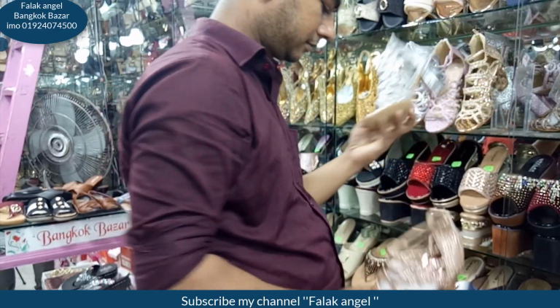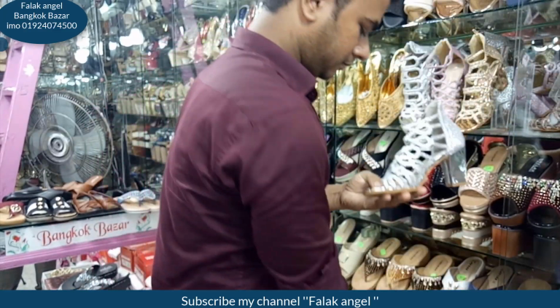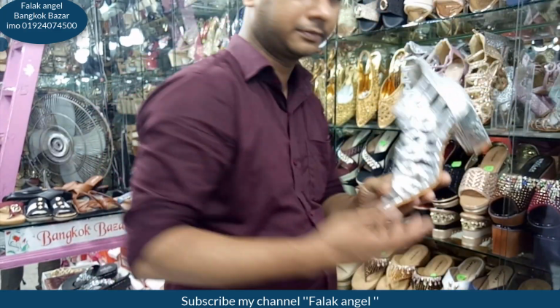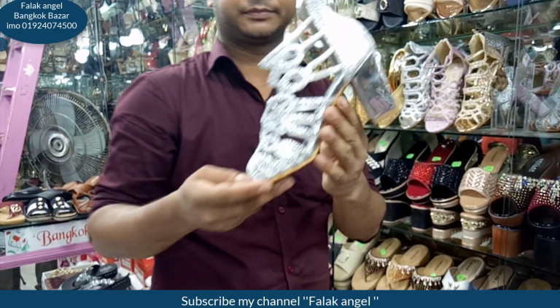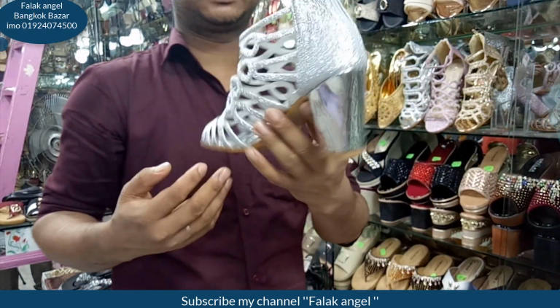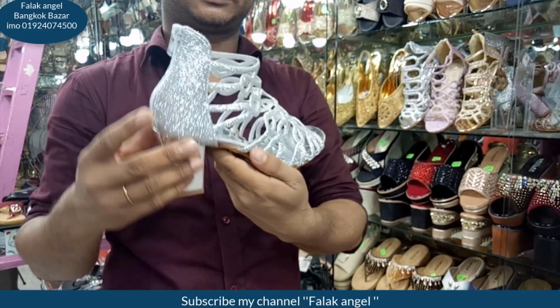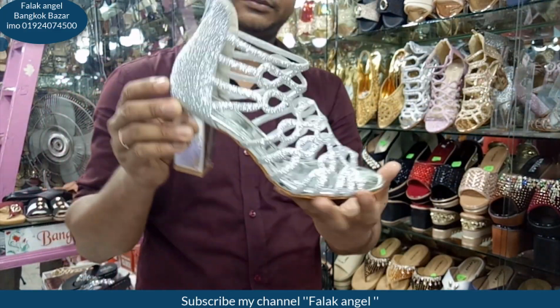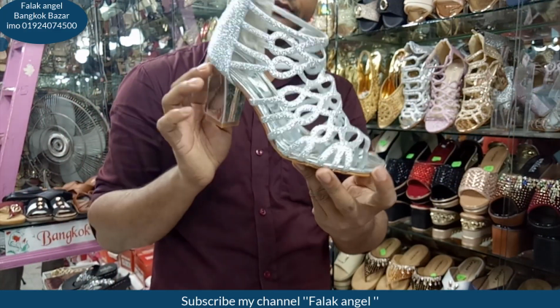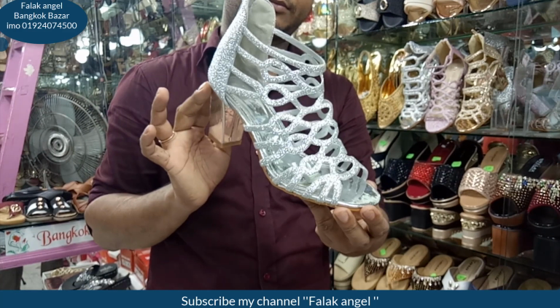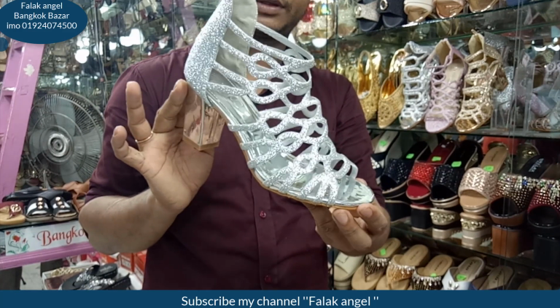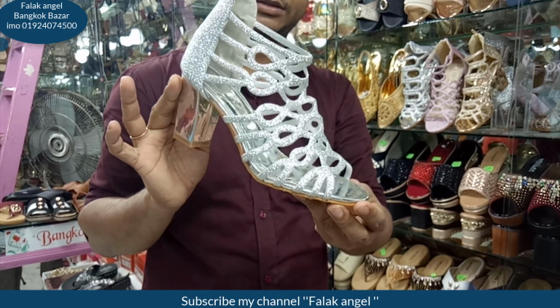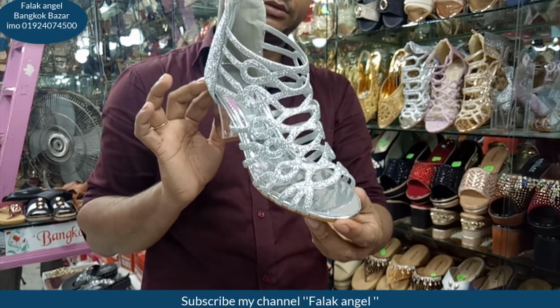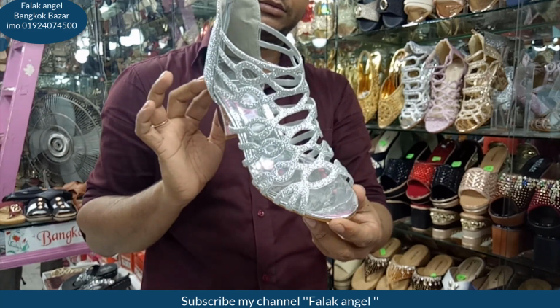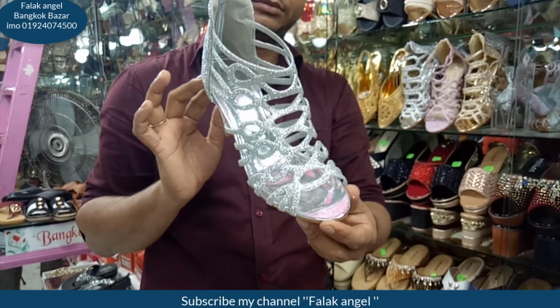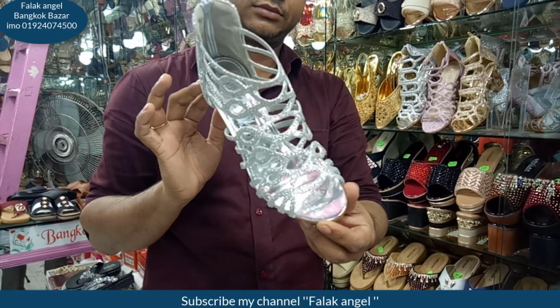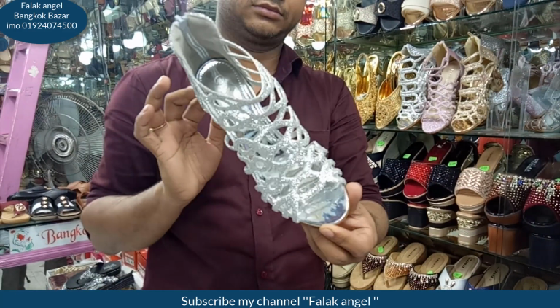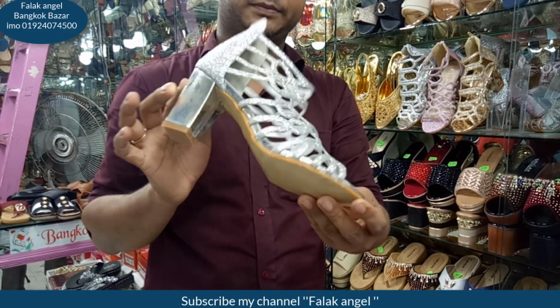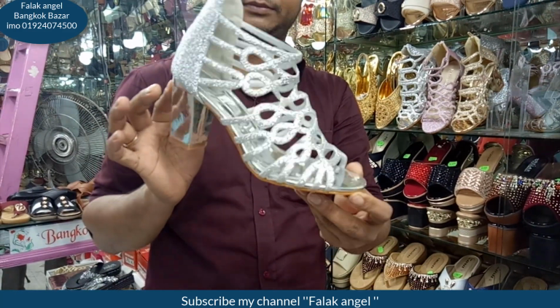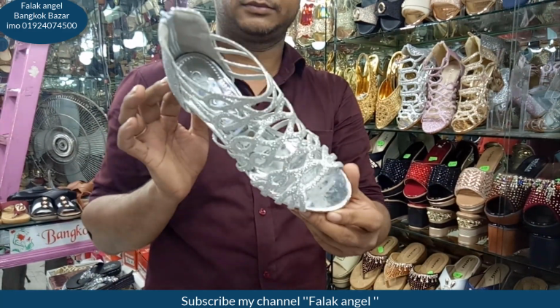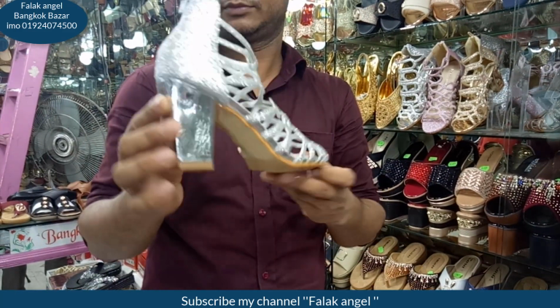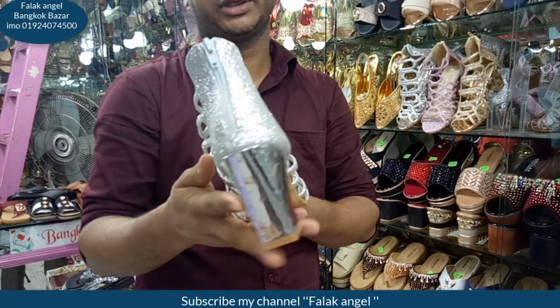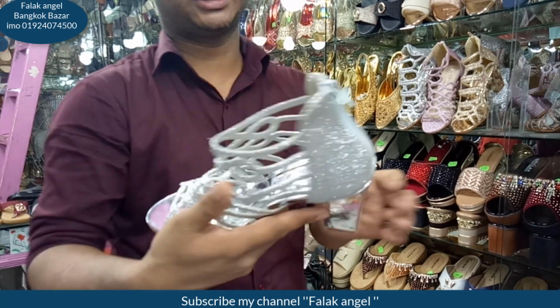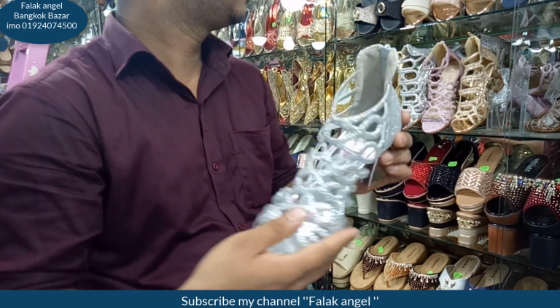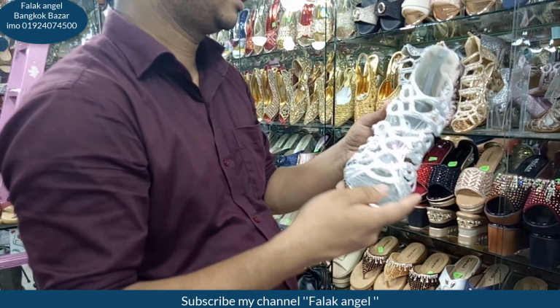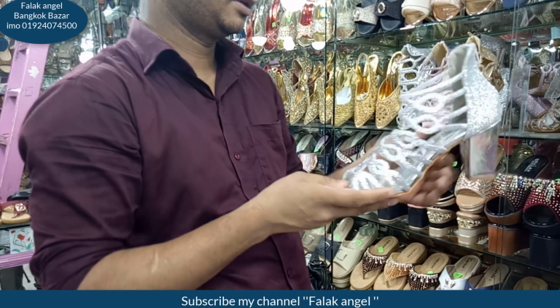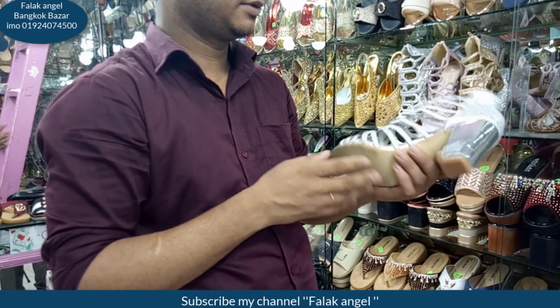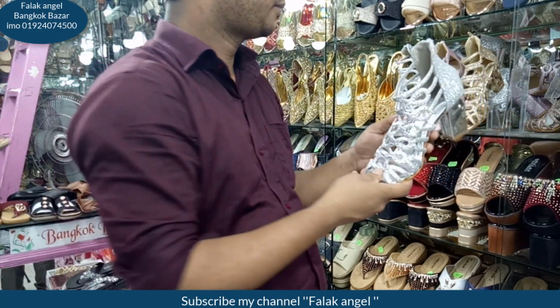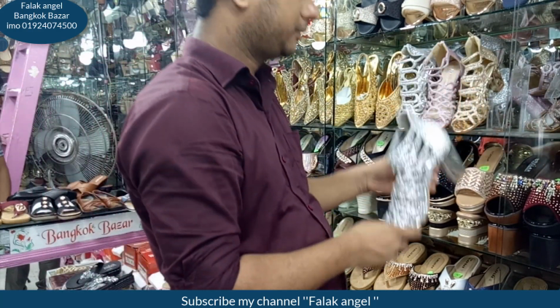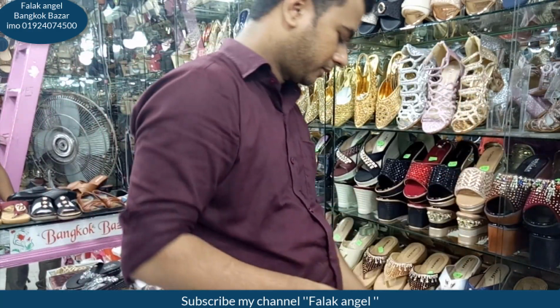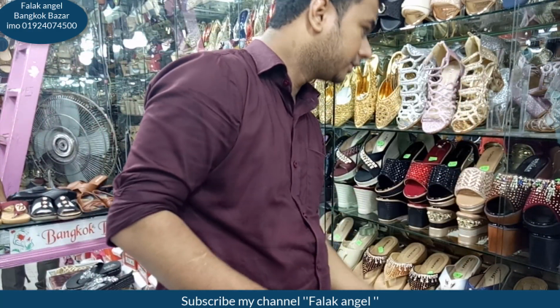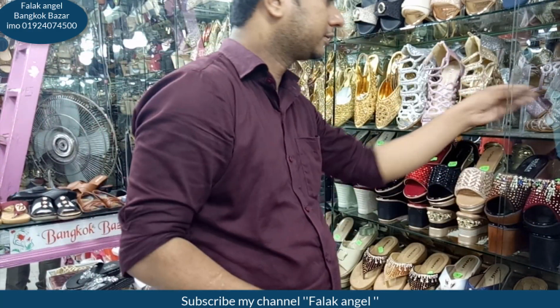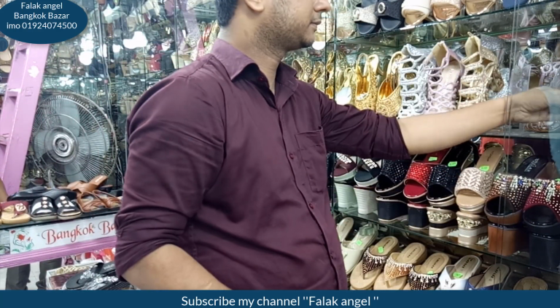I'm going to give you a look at the silver. I'm going to give you a look at the dresses. I'm going to give you a look at the different clothes.